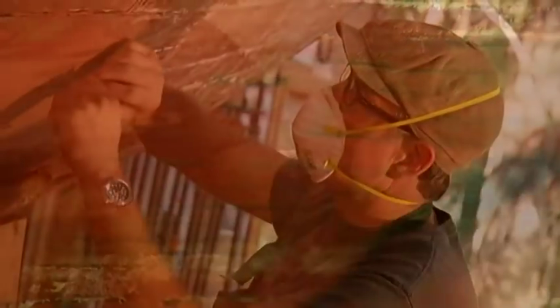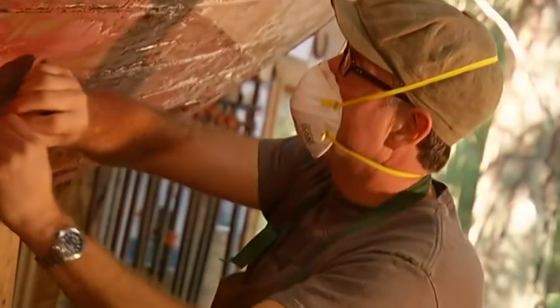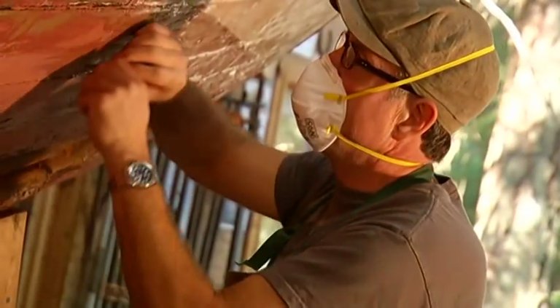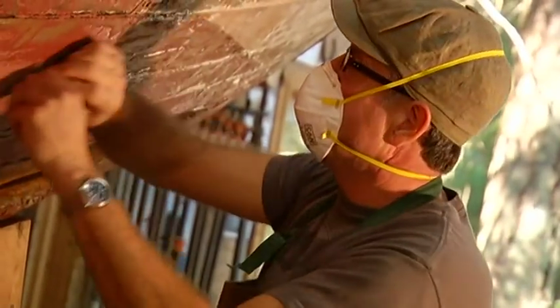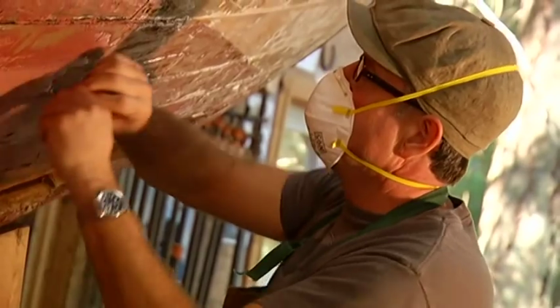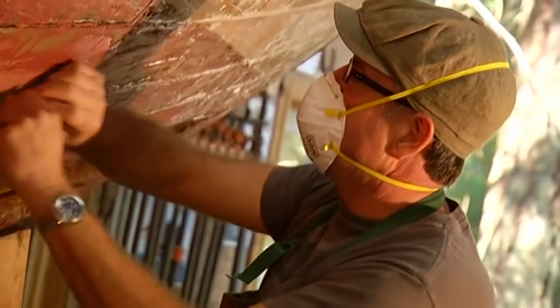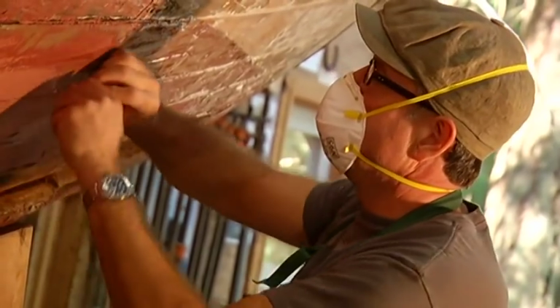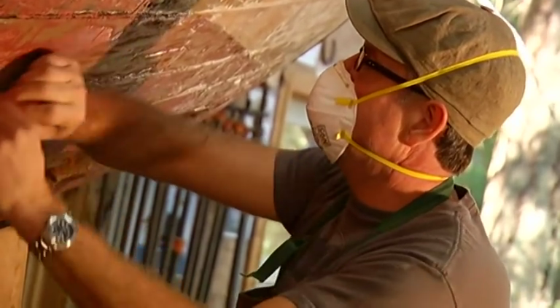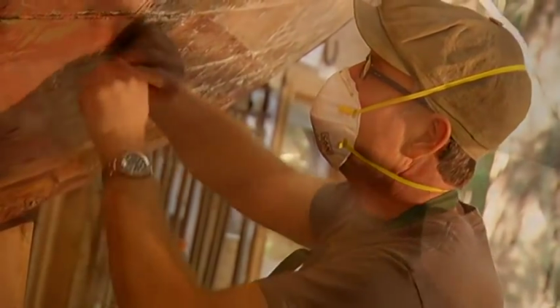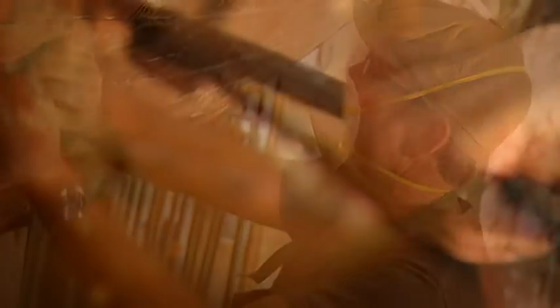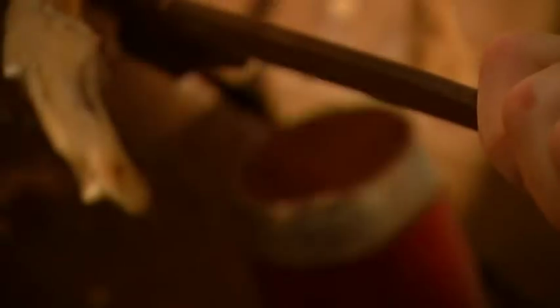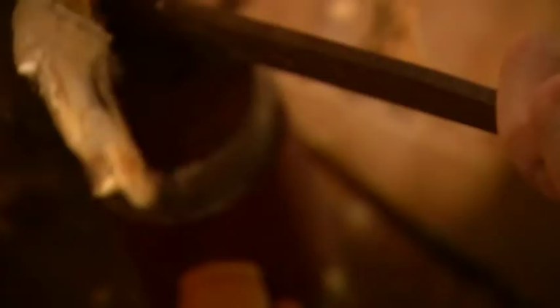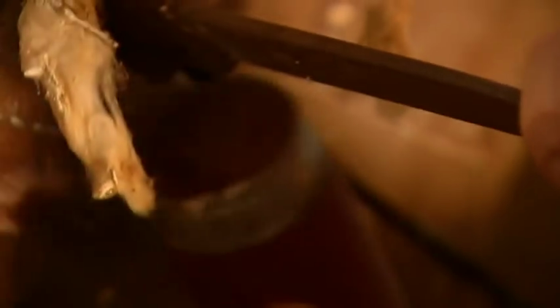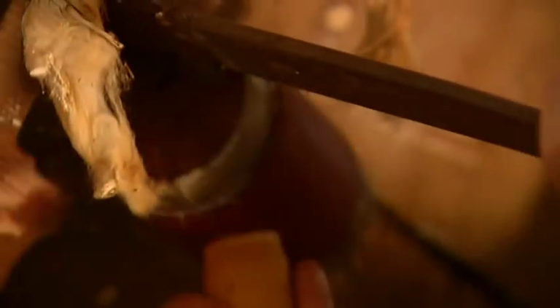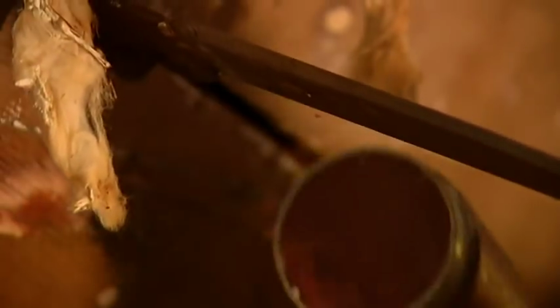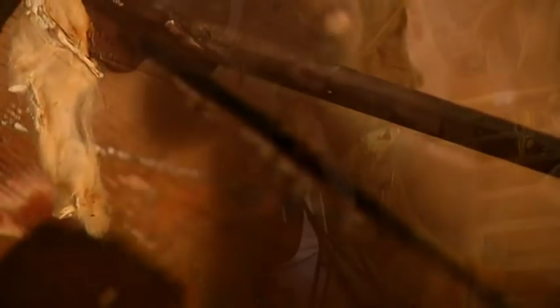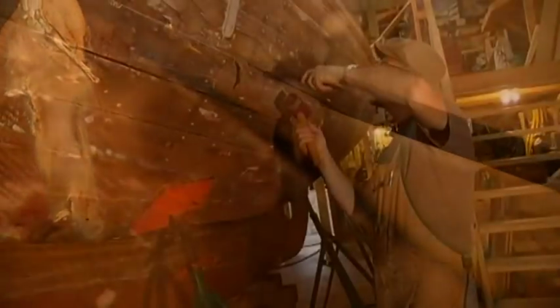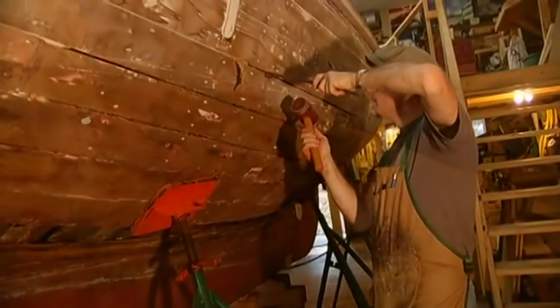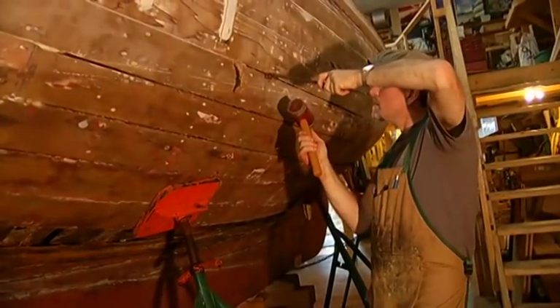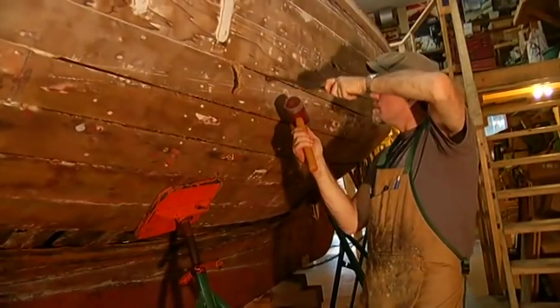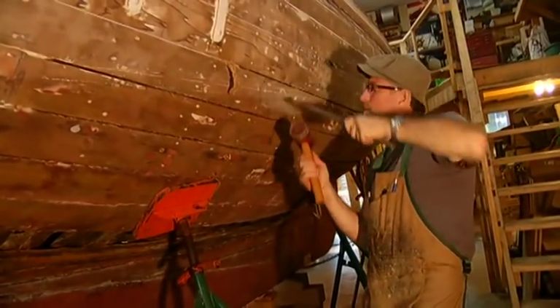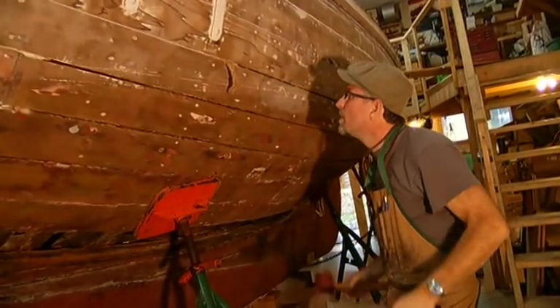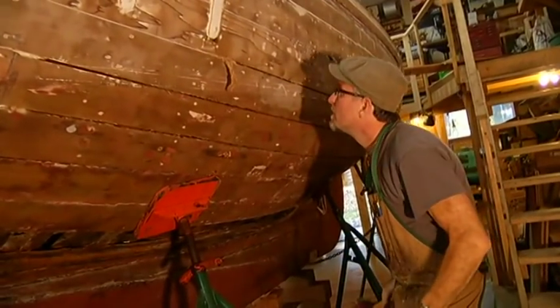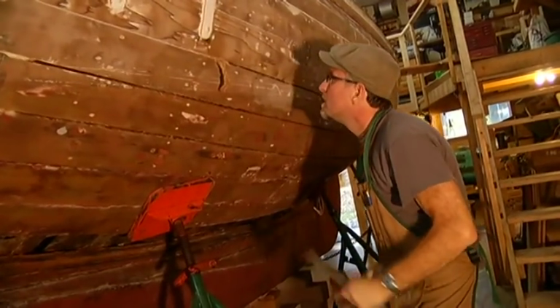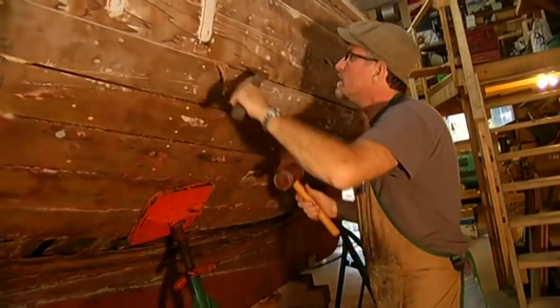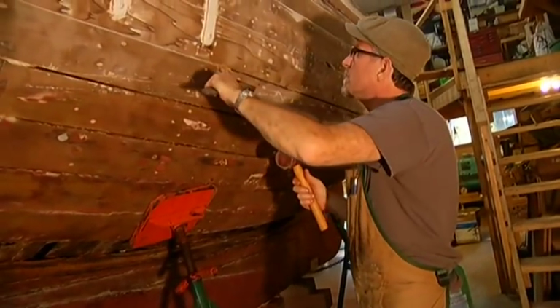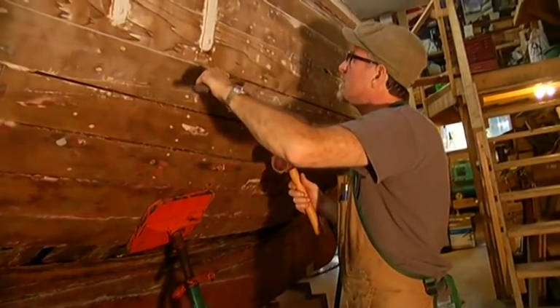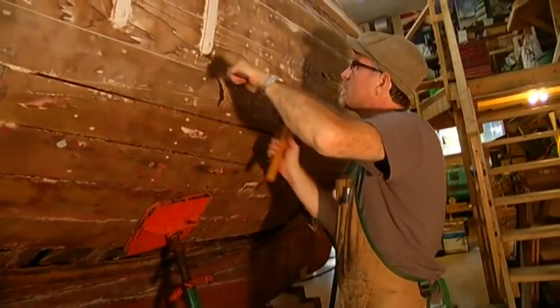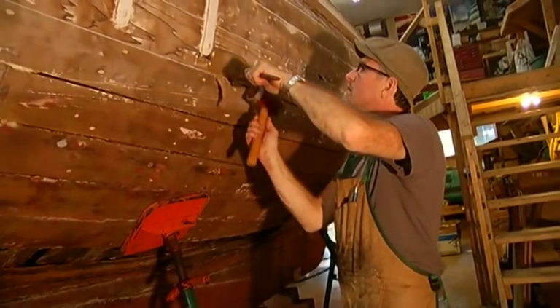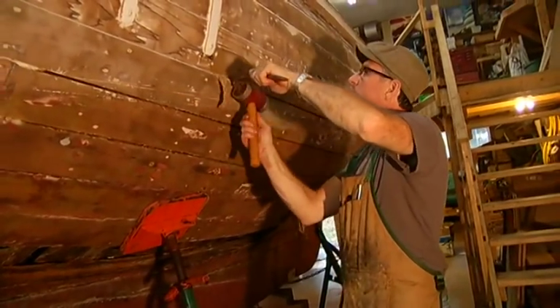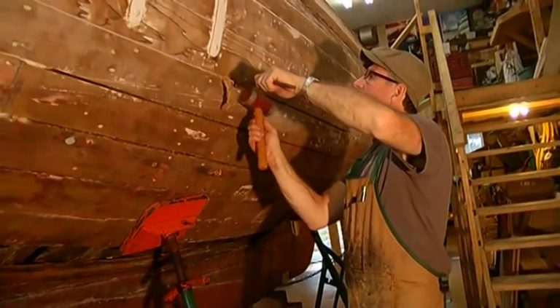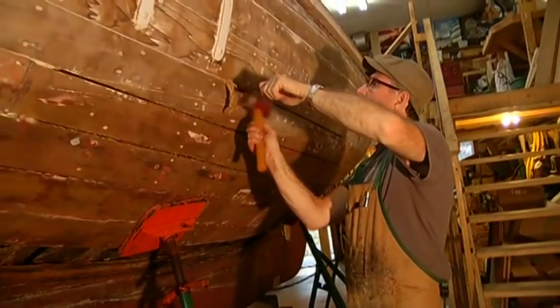With each arduous scrape, stripping away layers of paint, clink of hammer and chisel, the ravages of time and hasty, inexpert repairs are revealed on a Victorian lady.